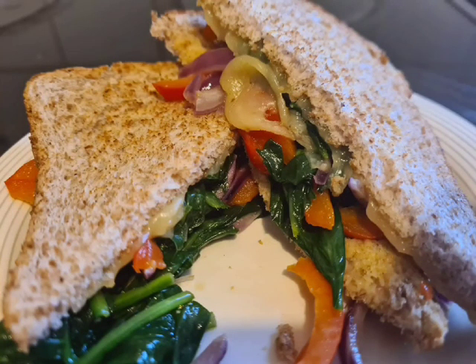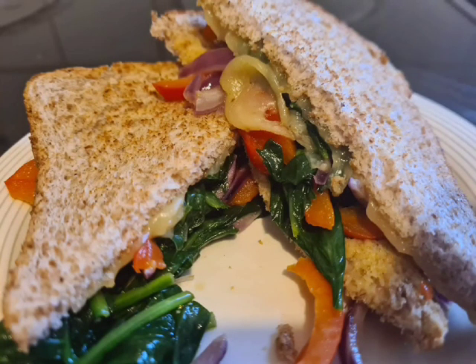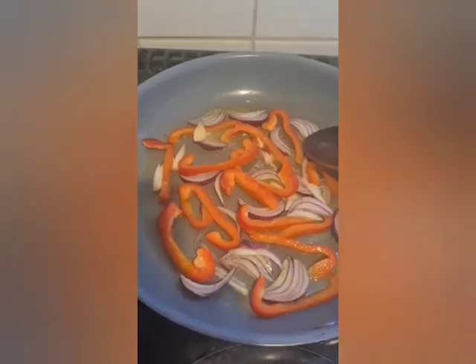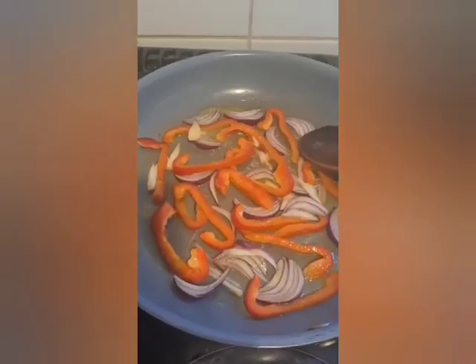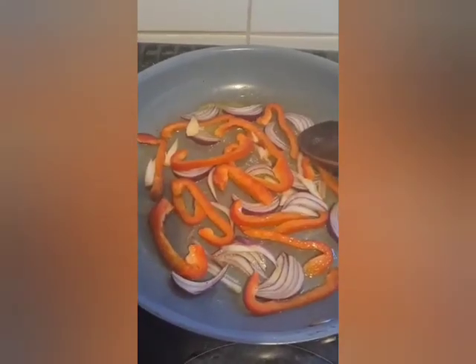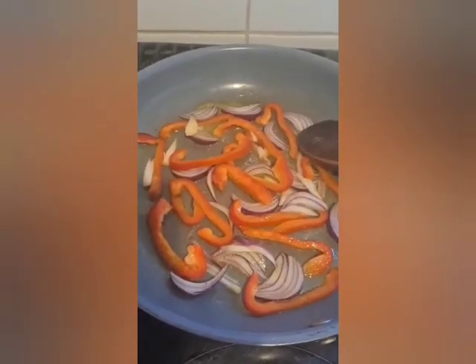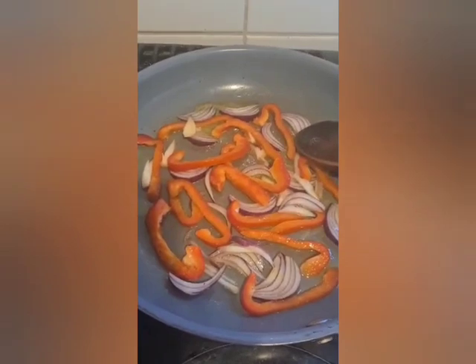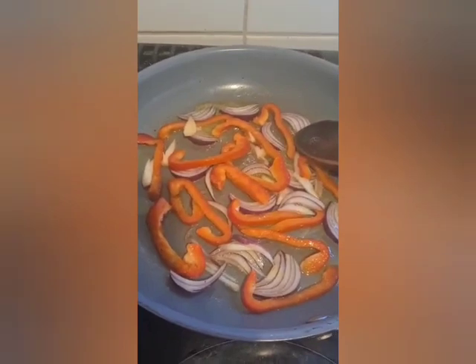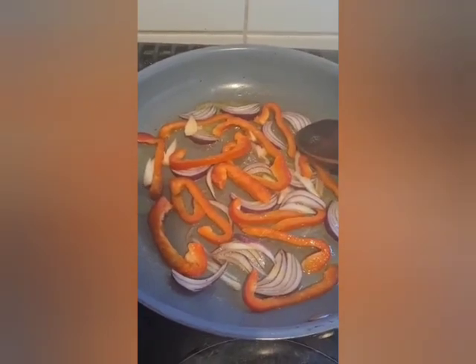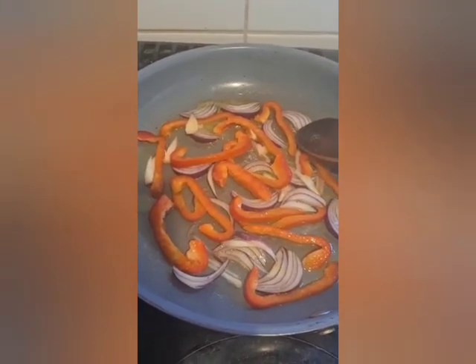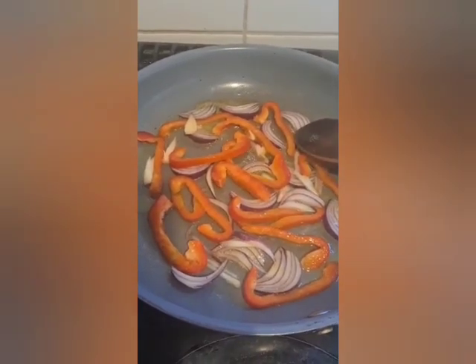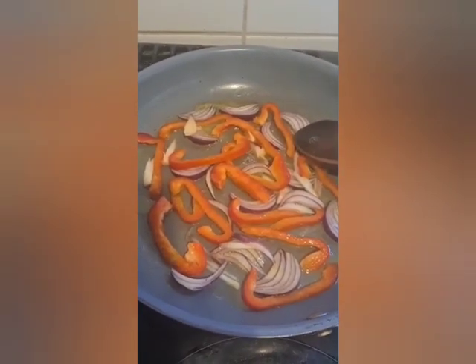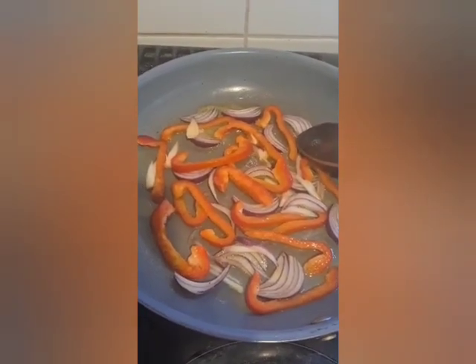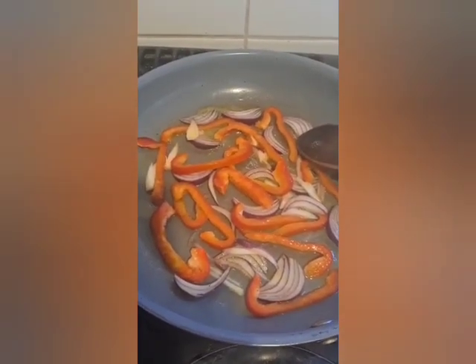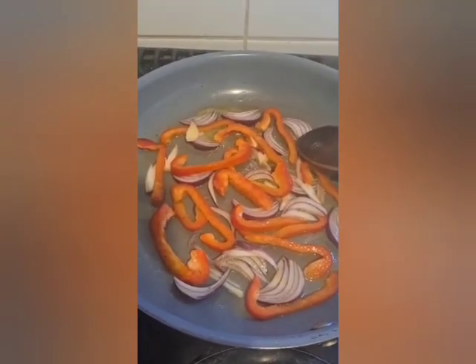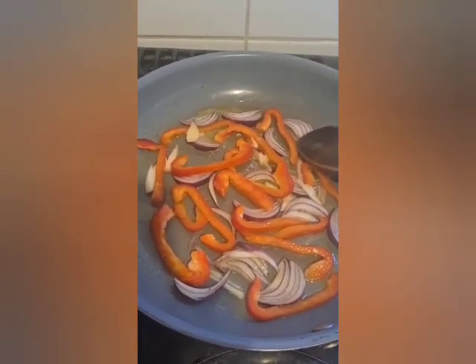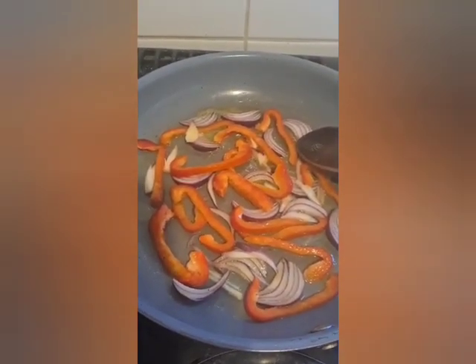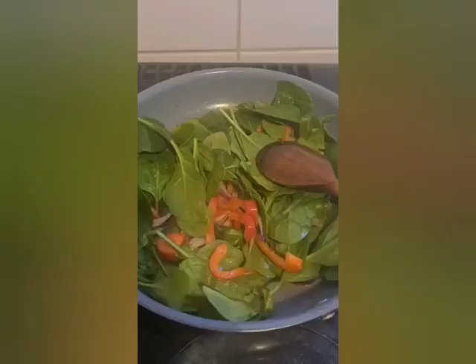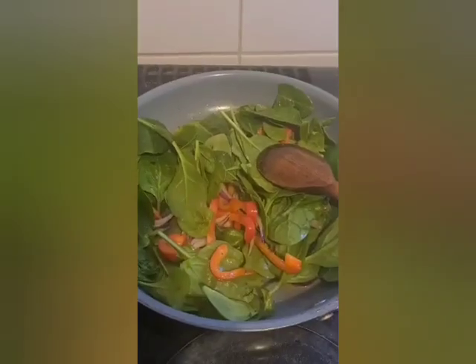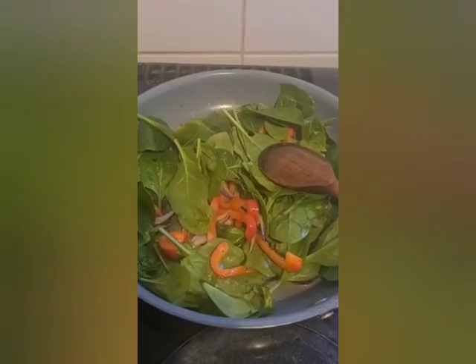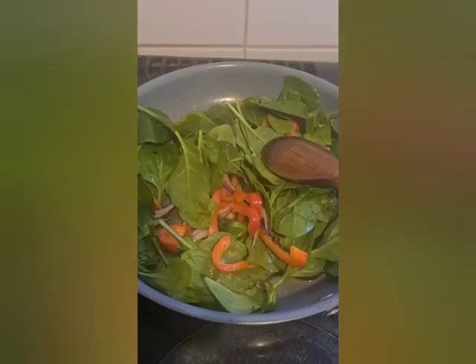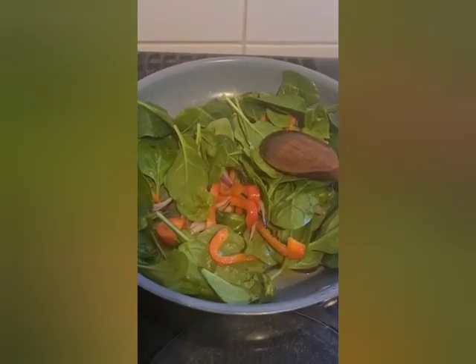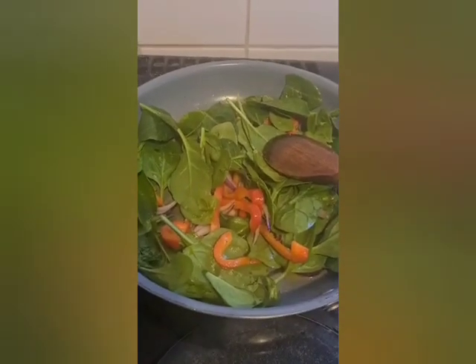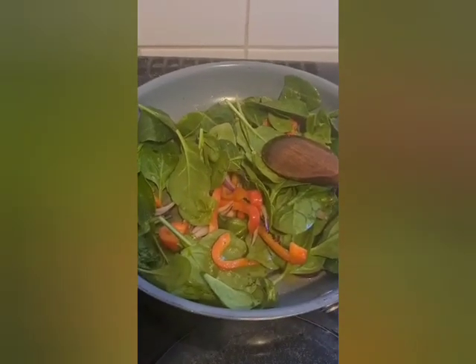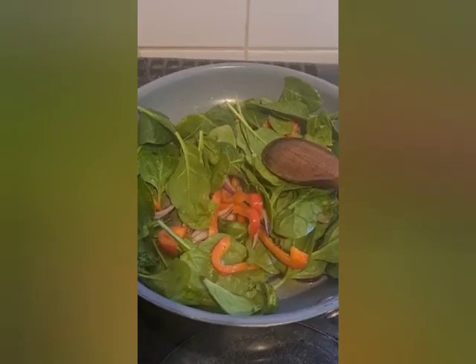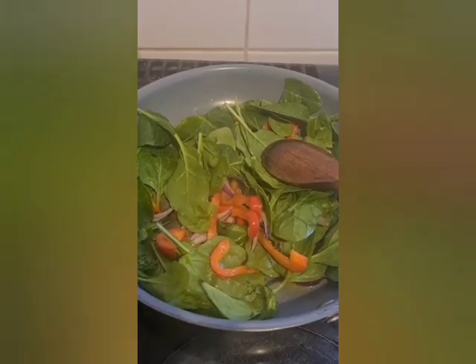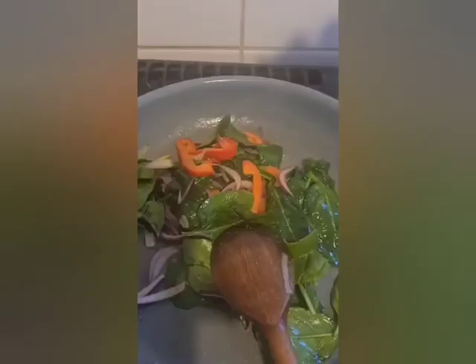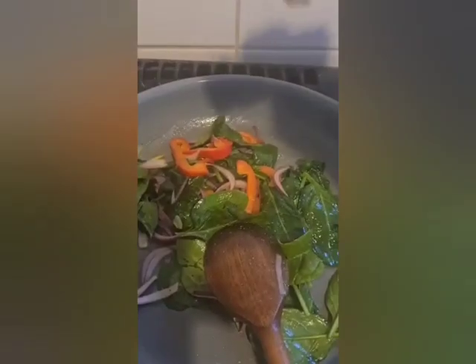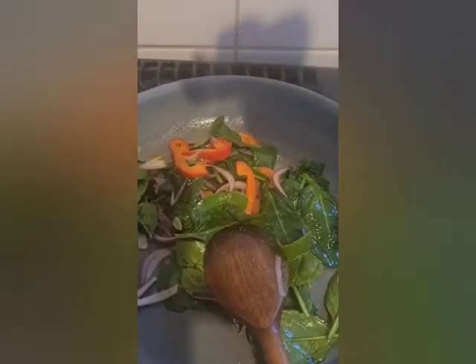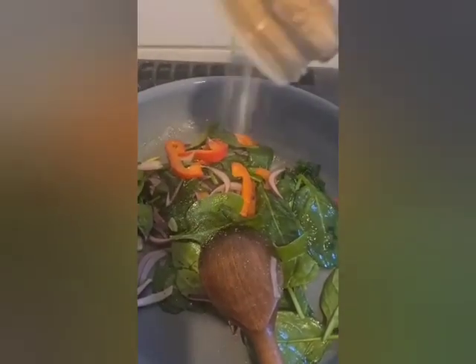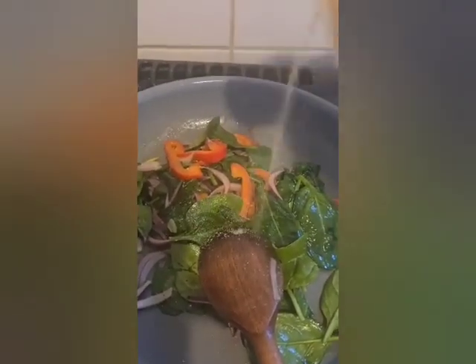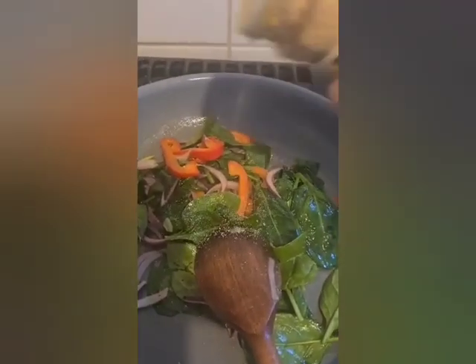My onions and bell peppers are being sautéed in some butter. I added my spinach leaves and a bit of adobo seasoning.